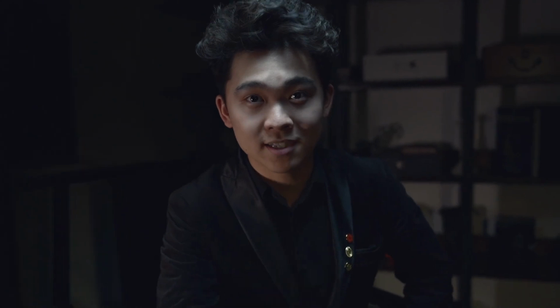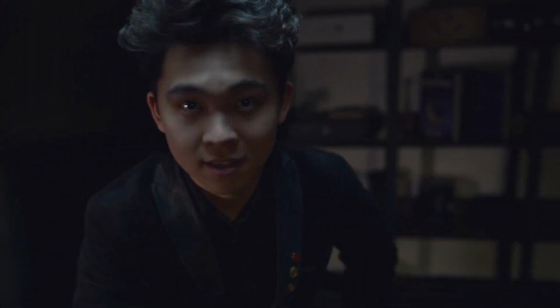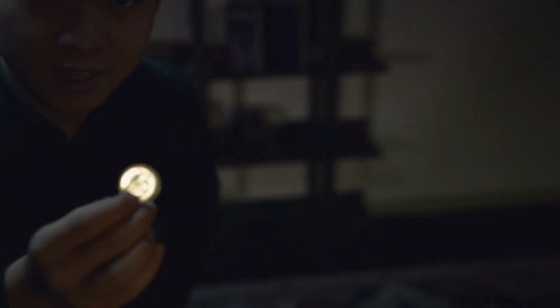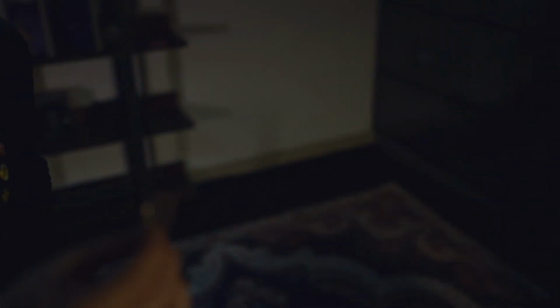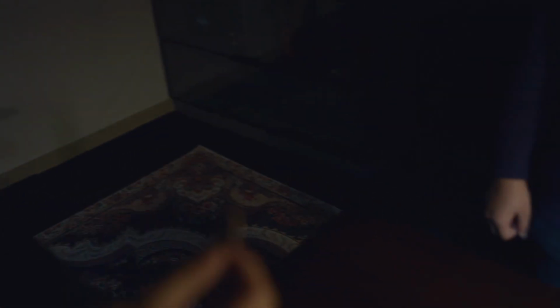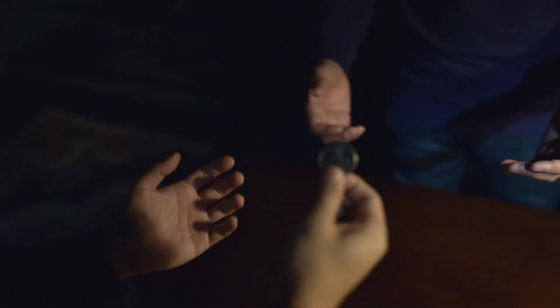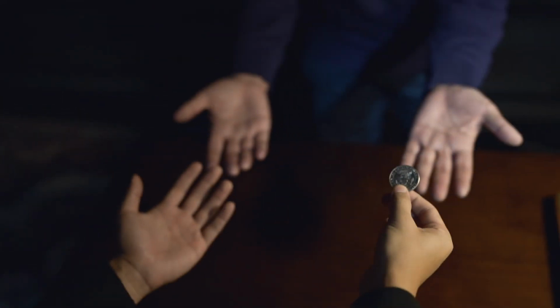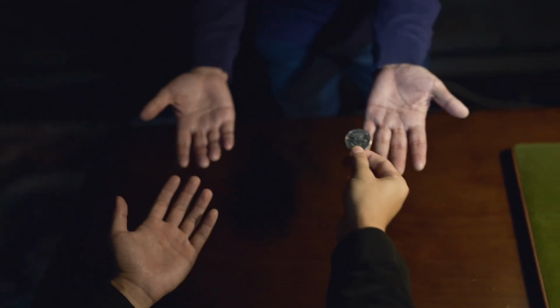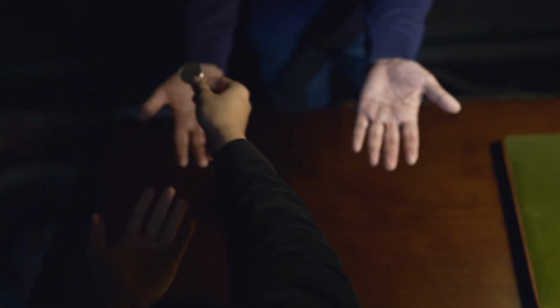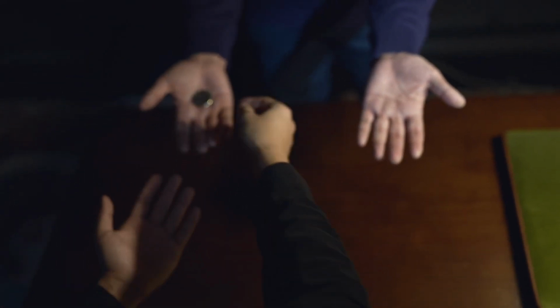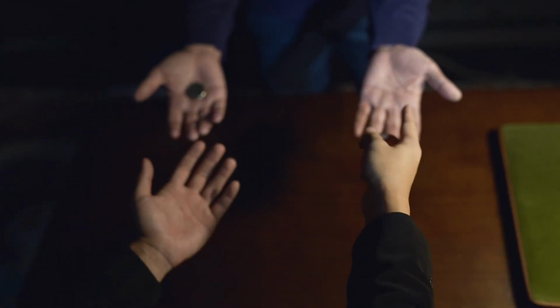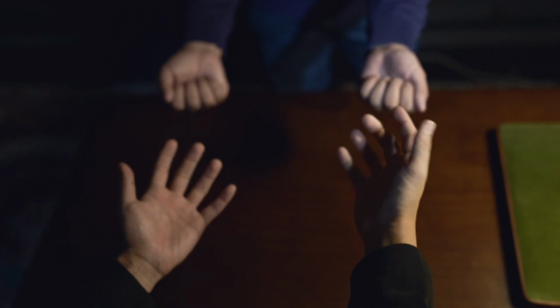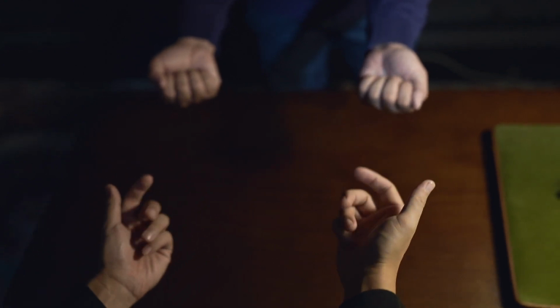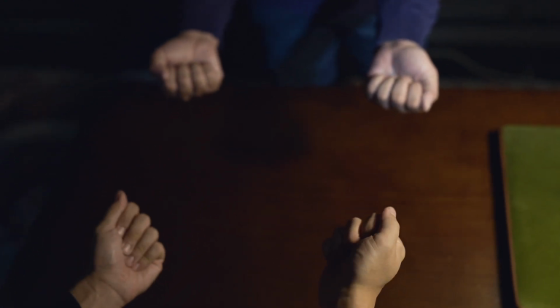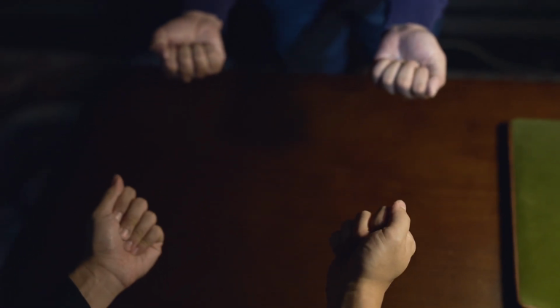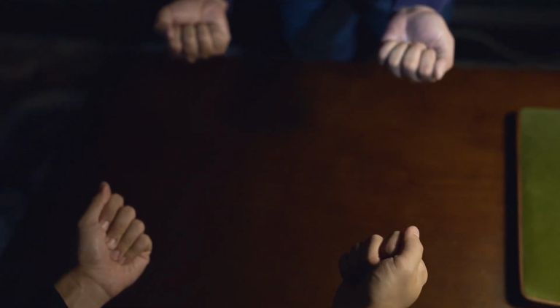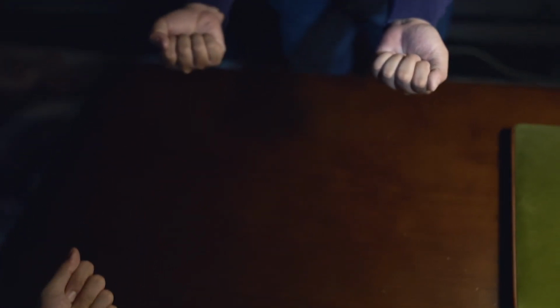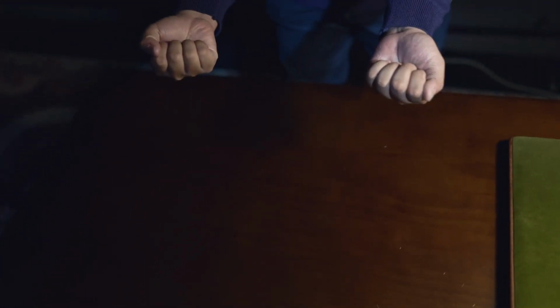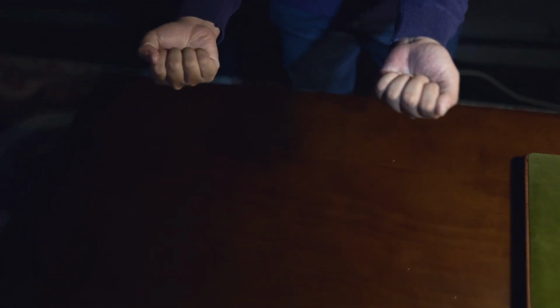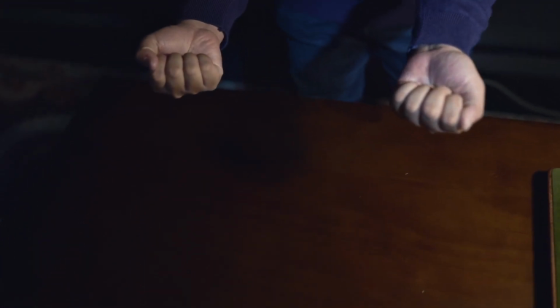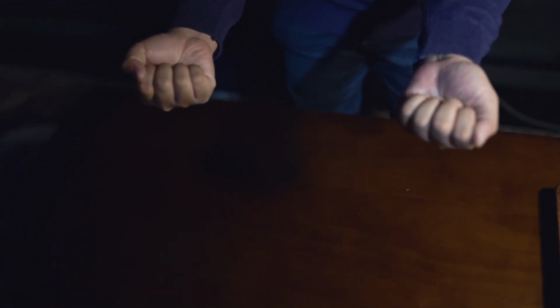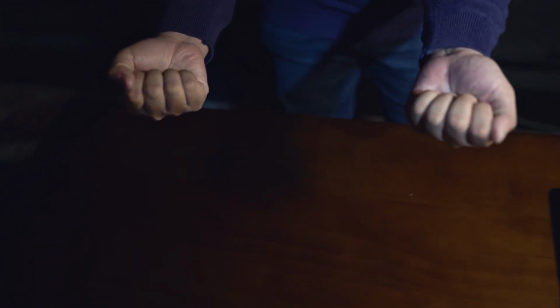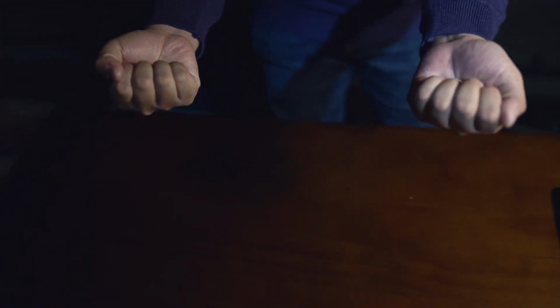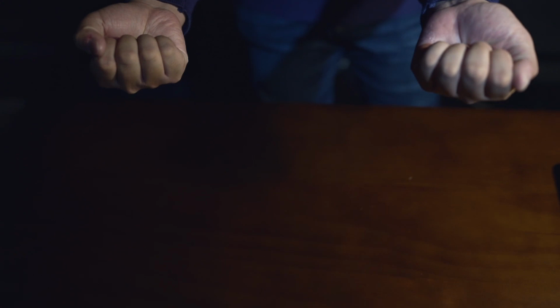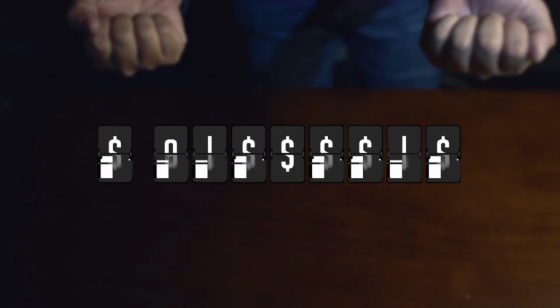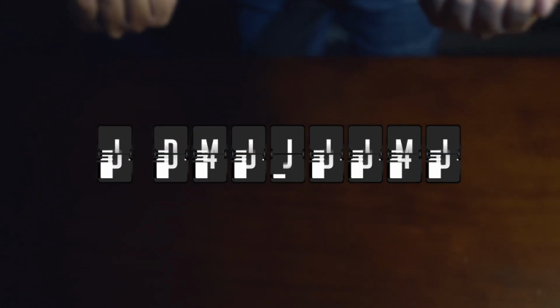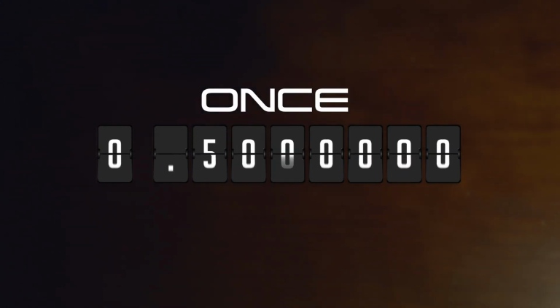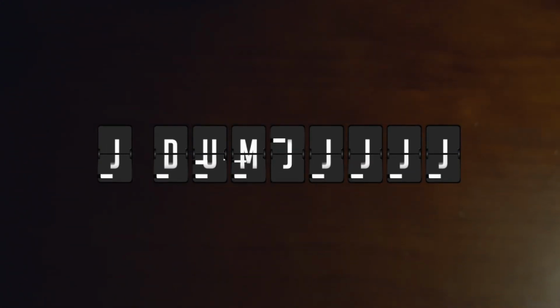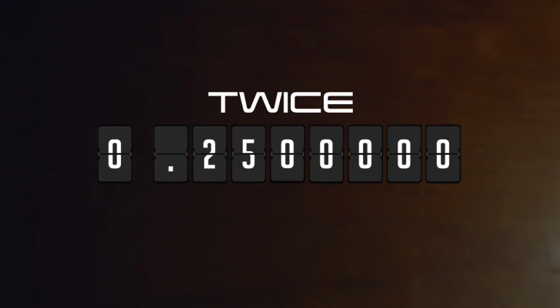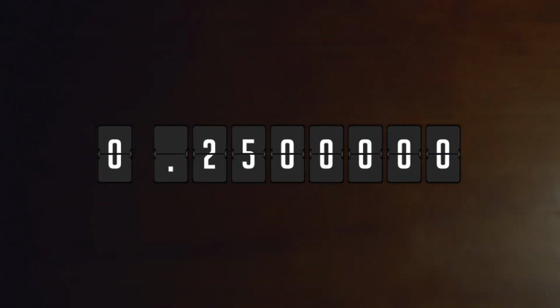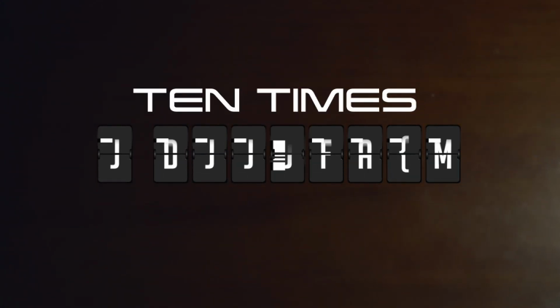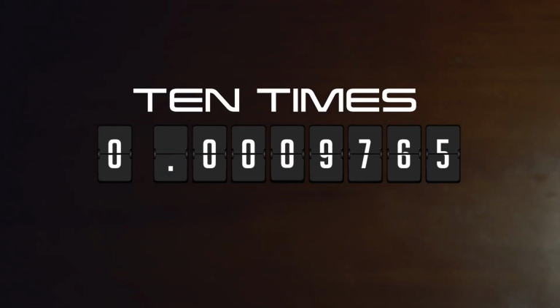Imagine handing a coin to a spectator to hide in one of their two palms. What is the probability that you can guess correctly which hand contains the coin? How about not once, not twice, but ten times in a row?